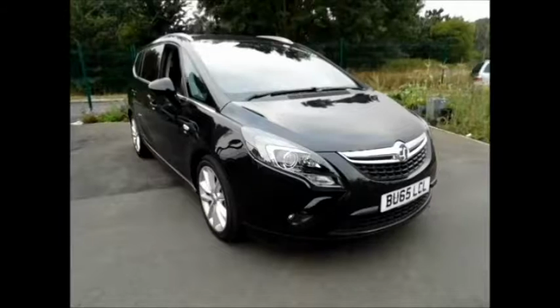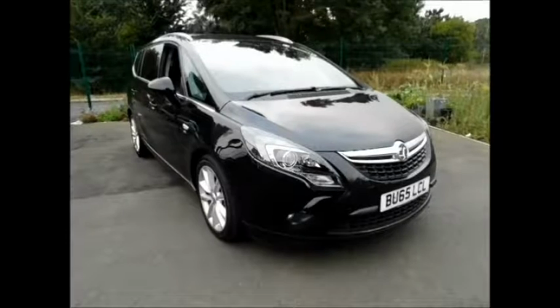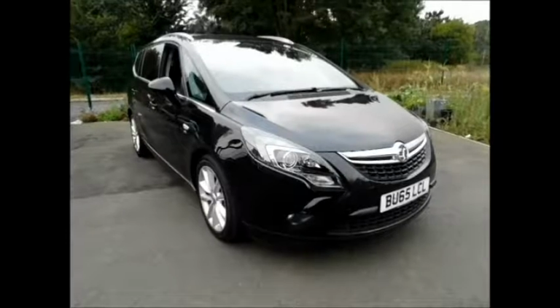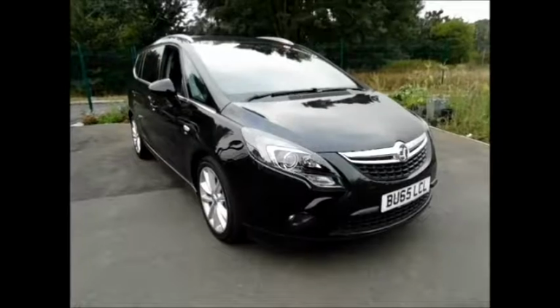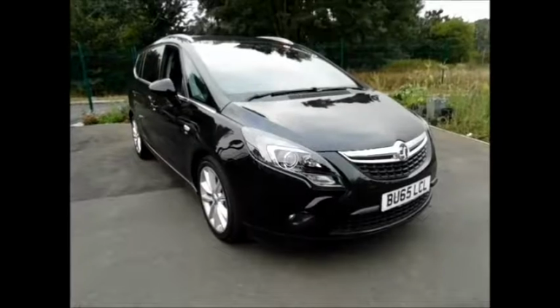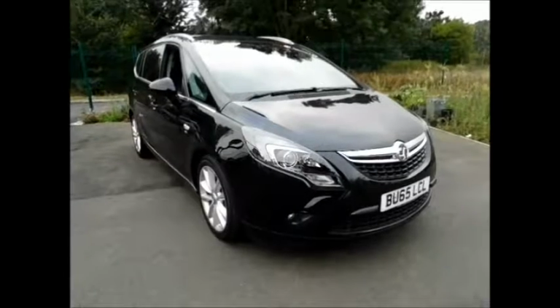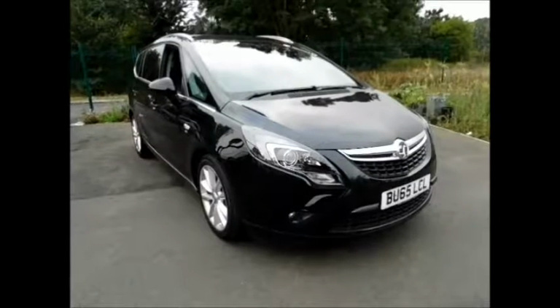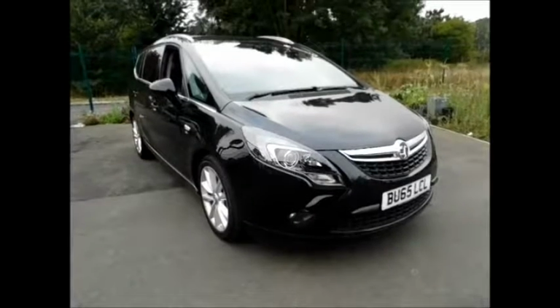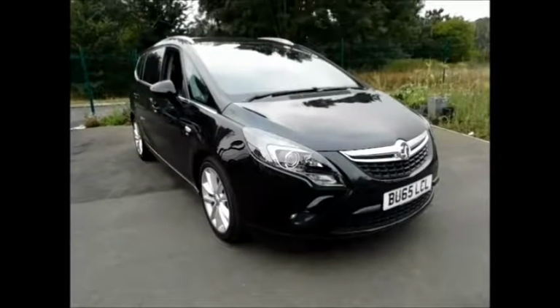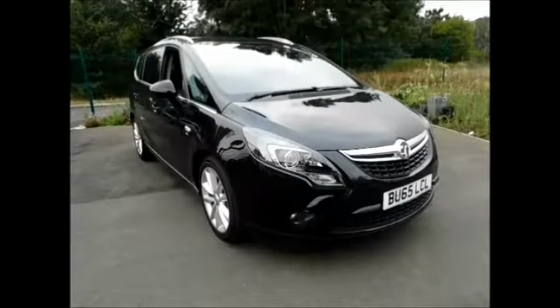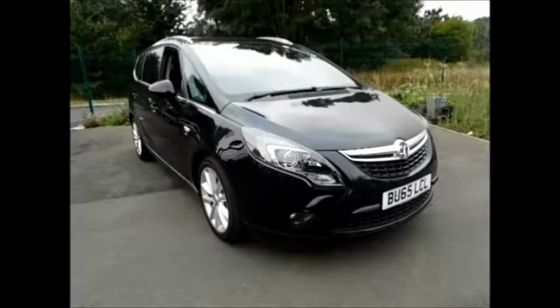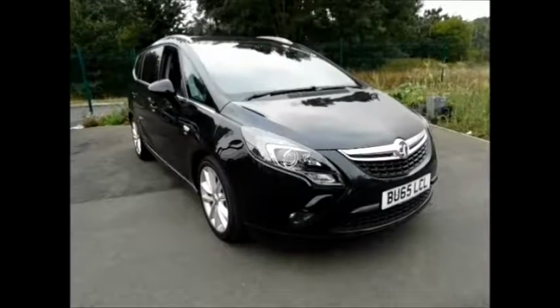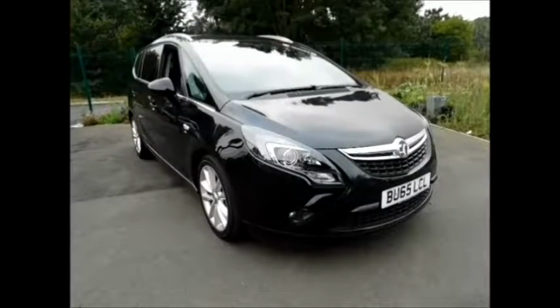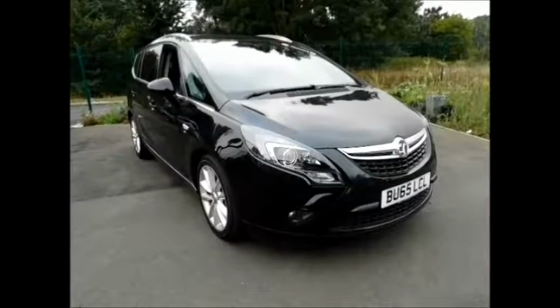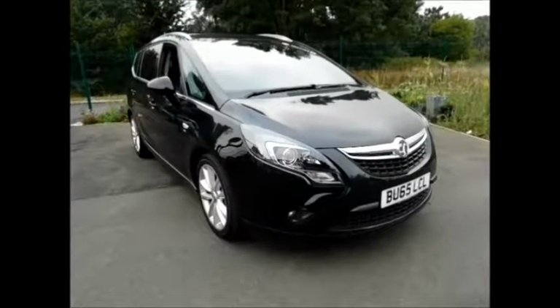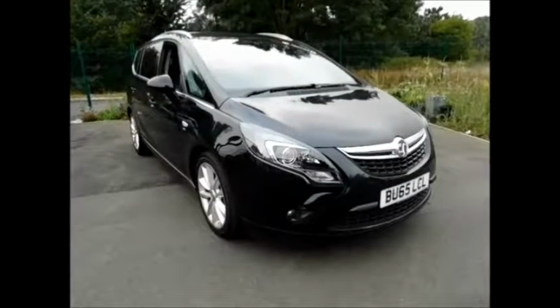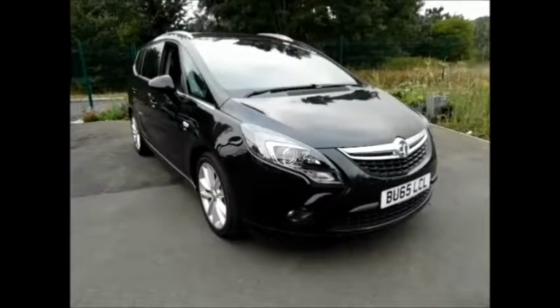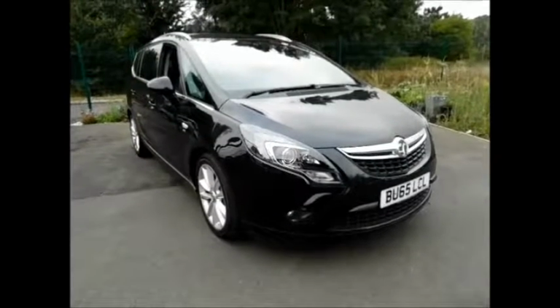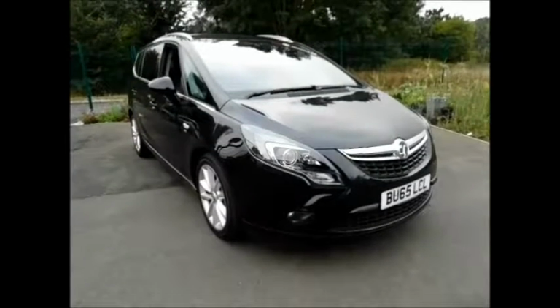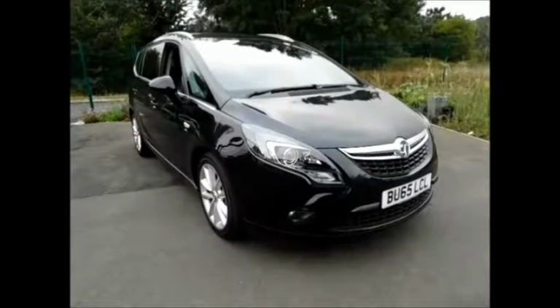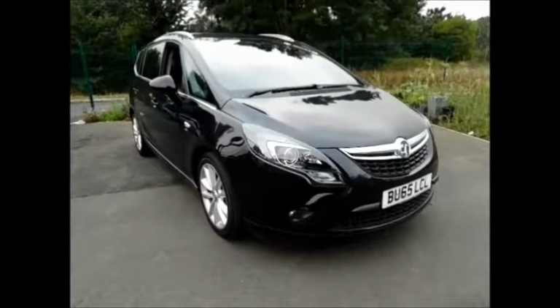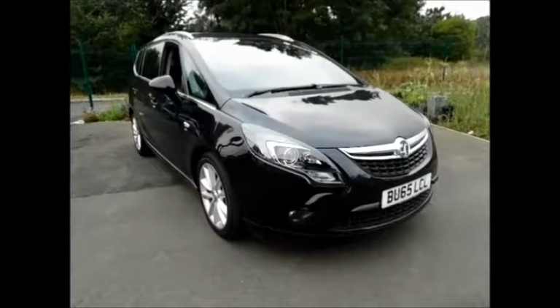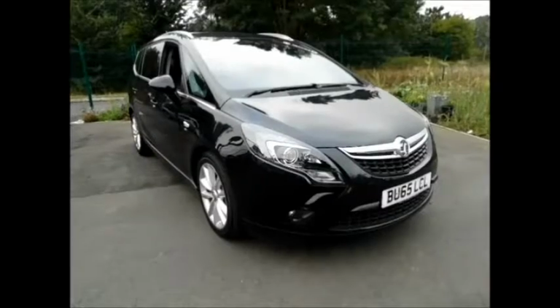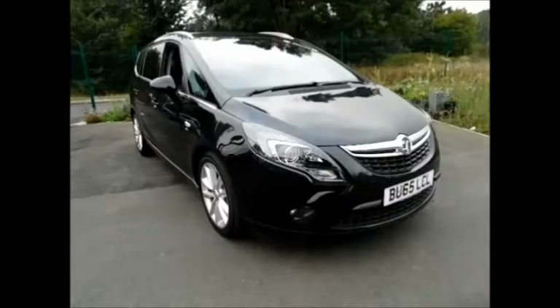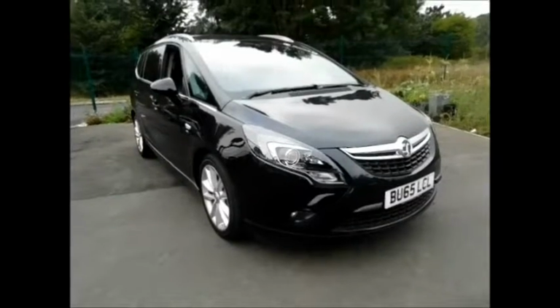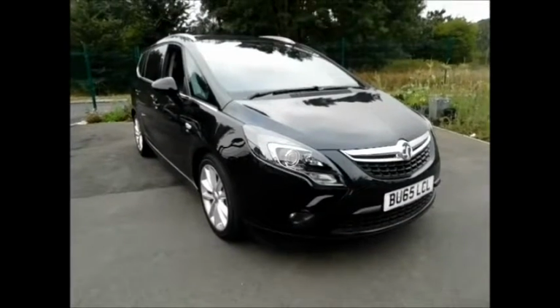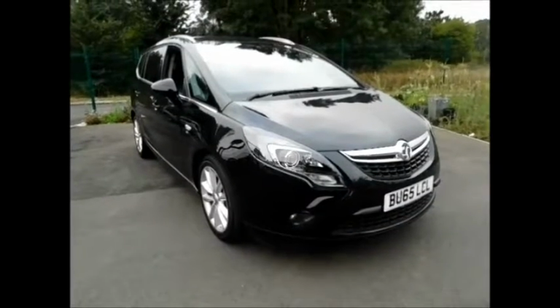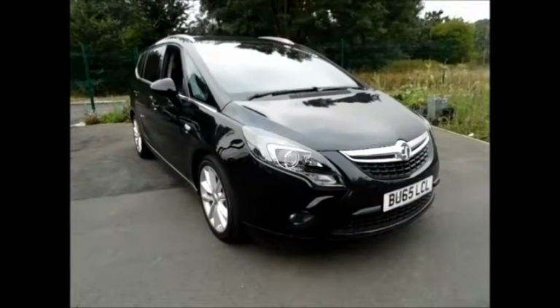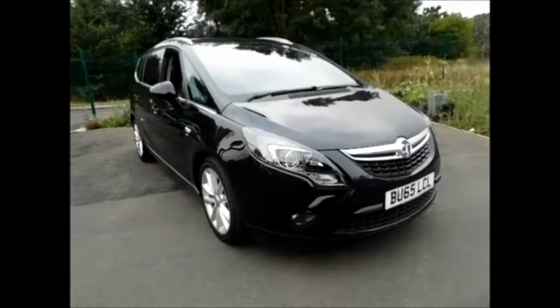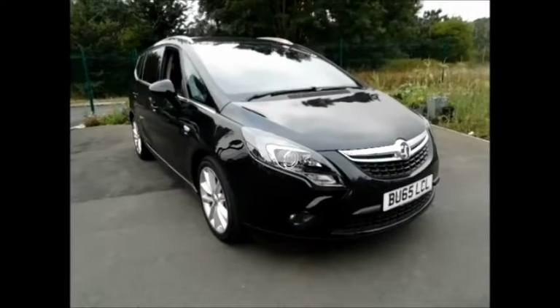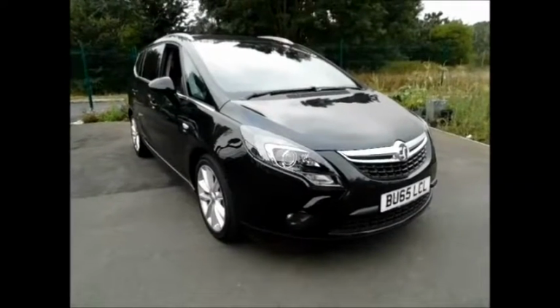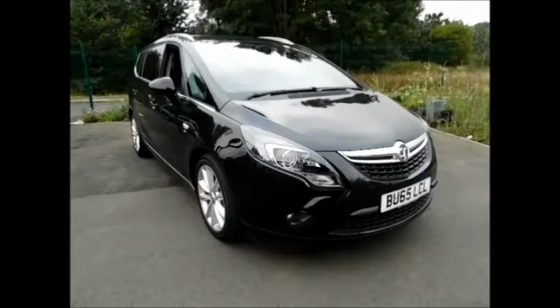Welcome to Now Vauxhall. Here today we have a lovely Vauxhall Zafira Tourer 2-litre diesel SE 5-door automatic model, finished in the colour black.